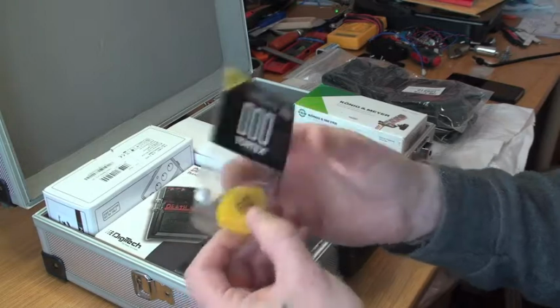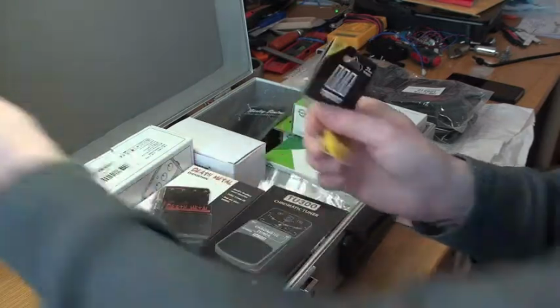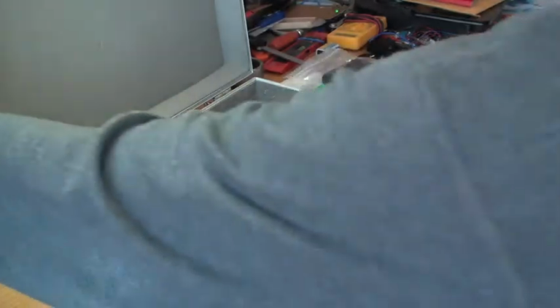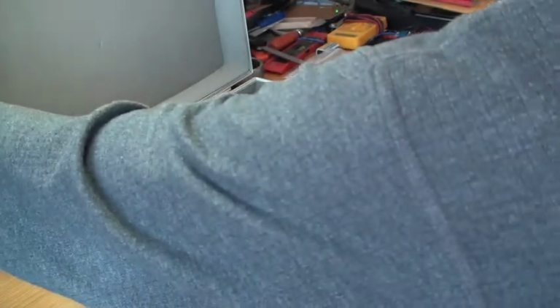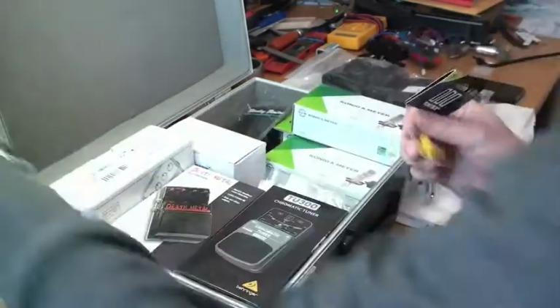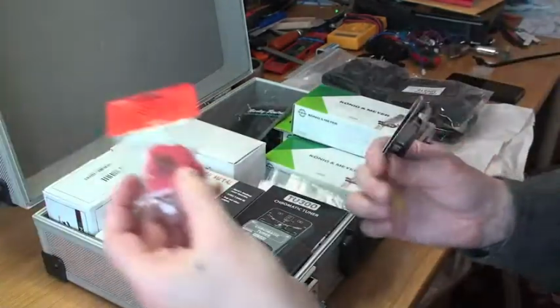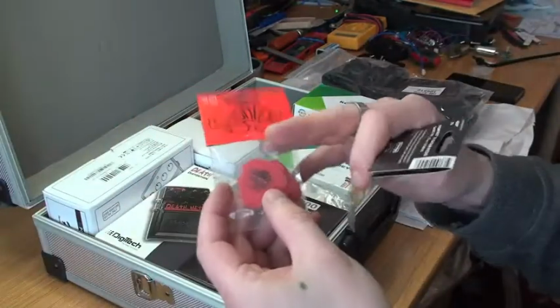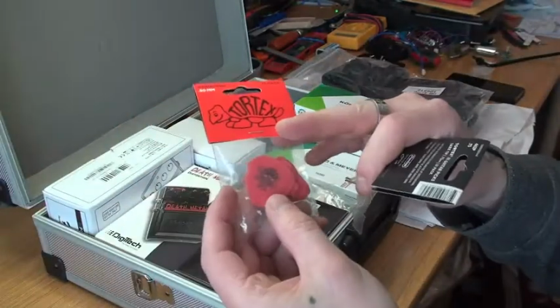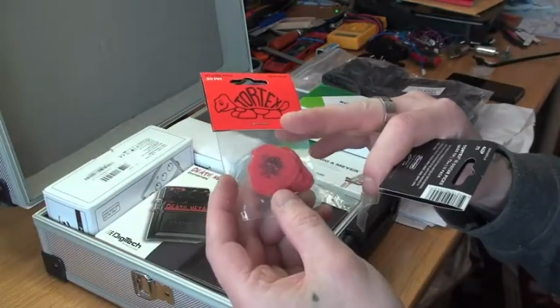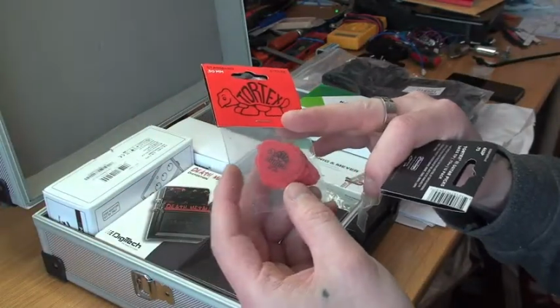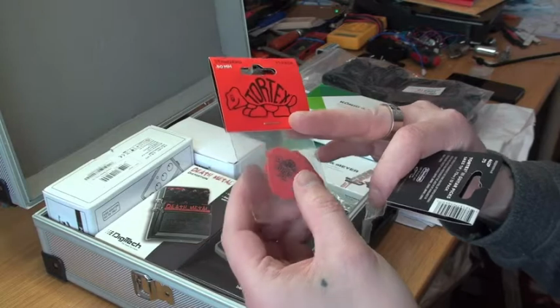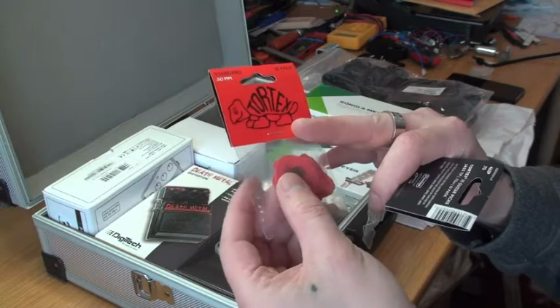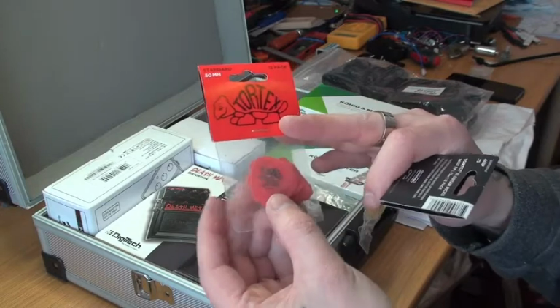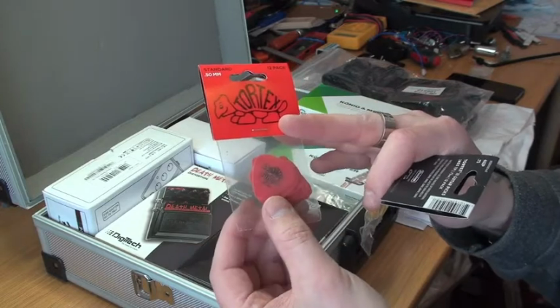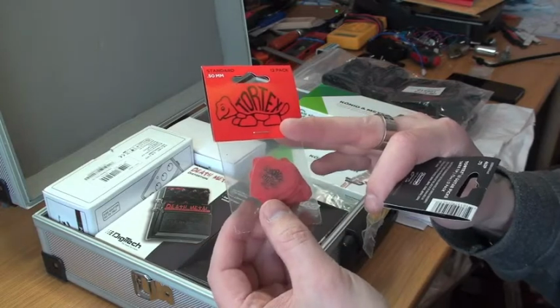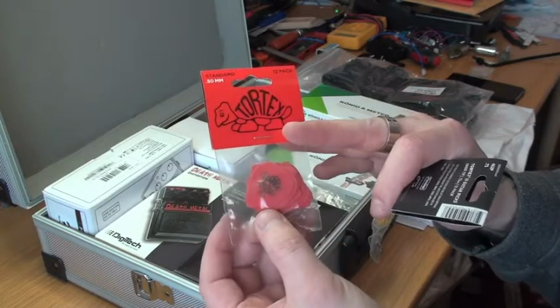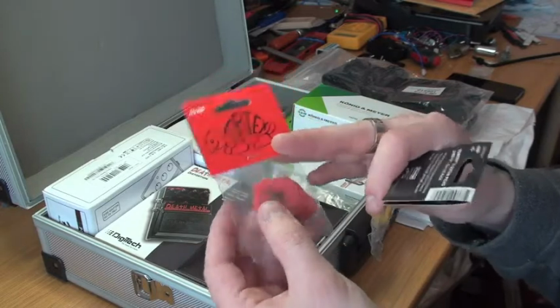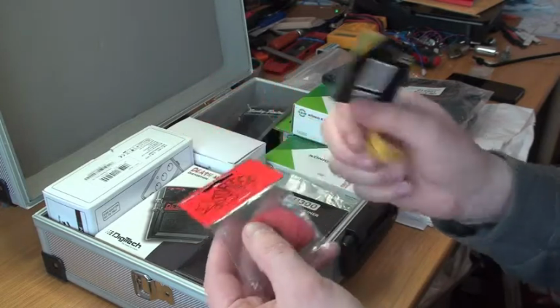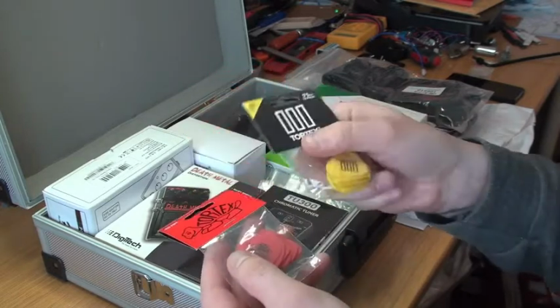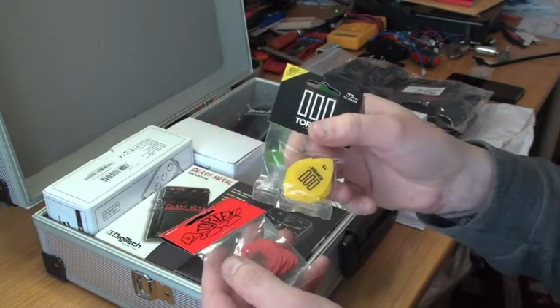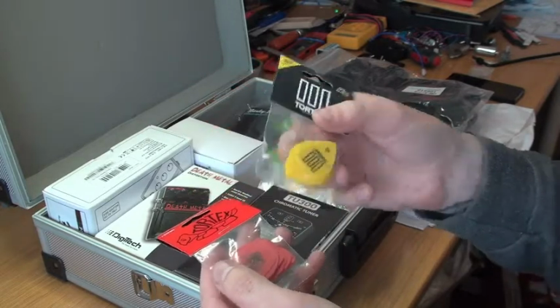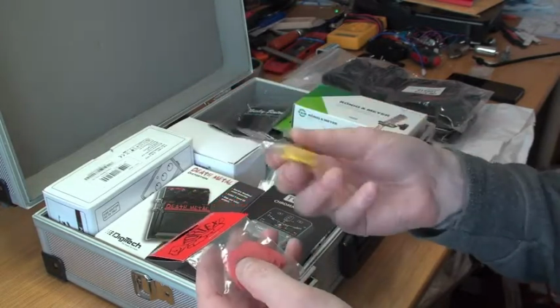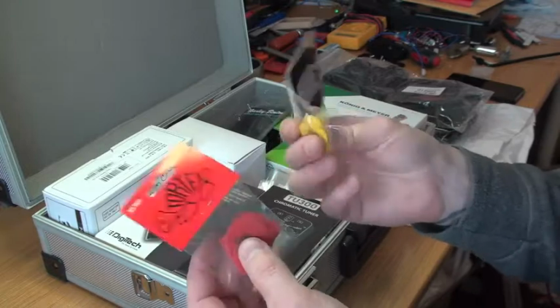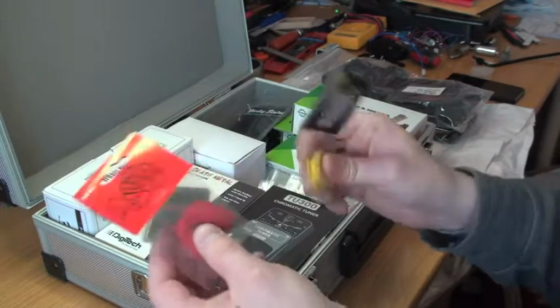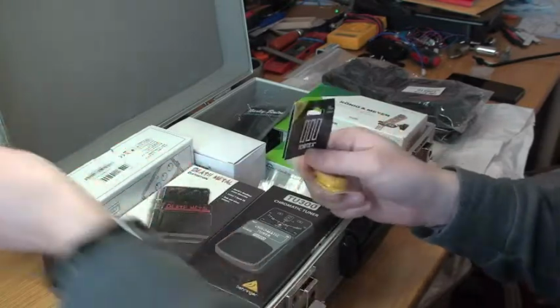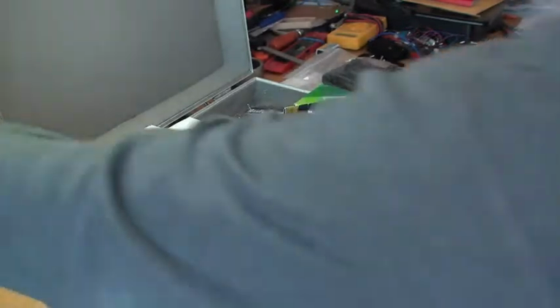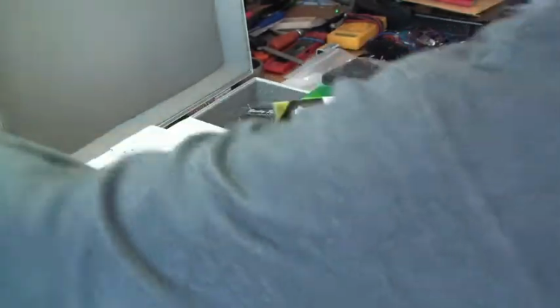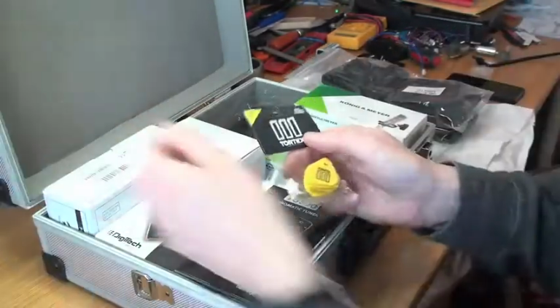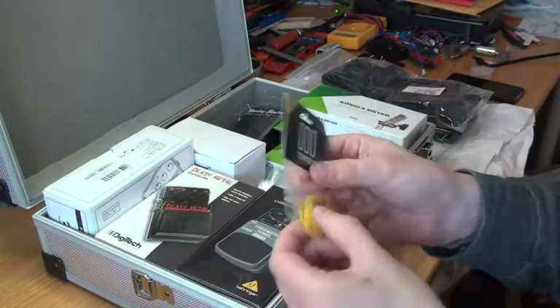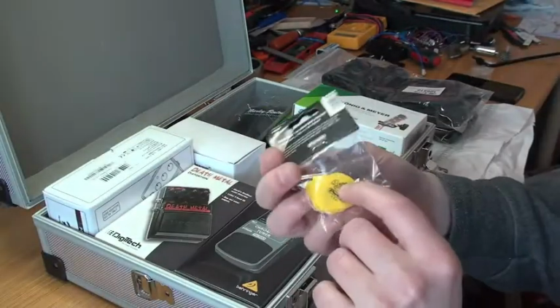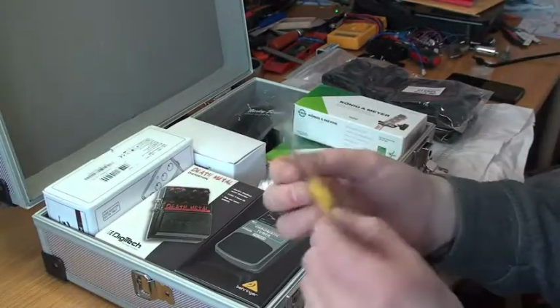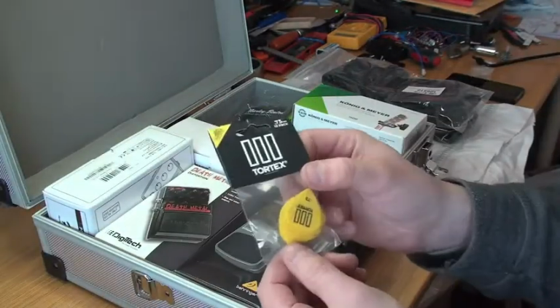I thought I'd test some 0.73 millimeter picks. Normally I've been using half millimeter picks for maybe 10 or 15 years, so I thought I'd go ahead and try something else and see if I like them more. I got a 12-pack of these.